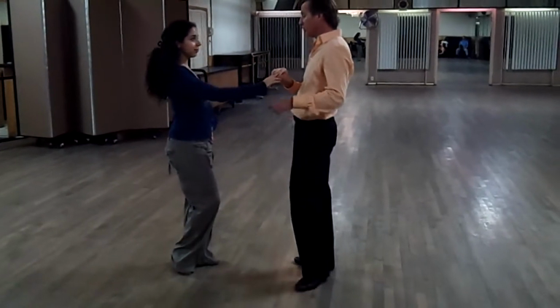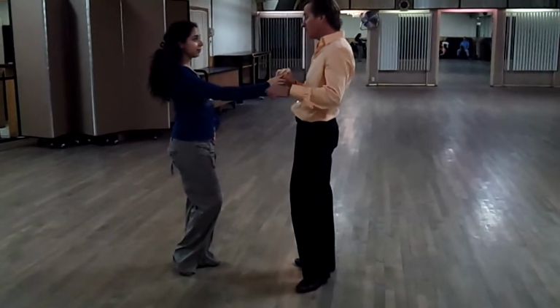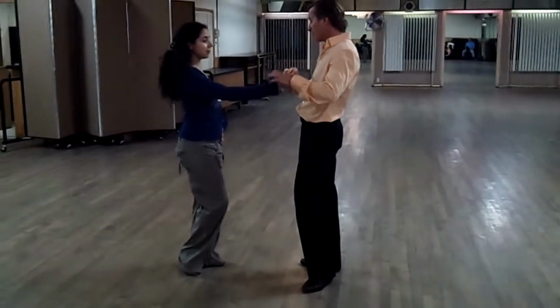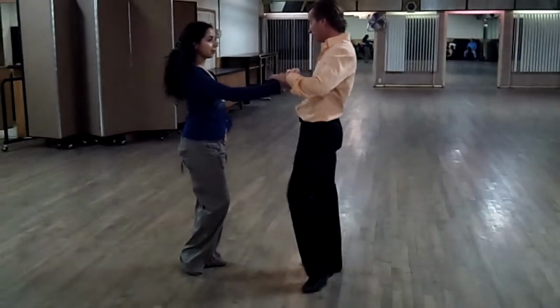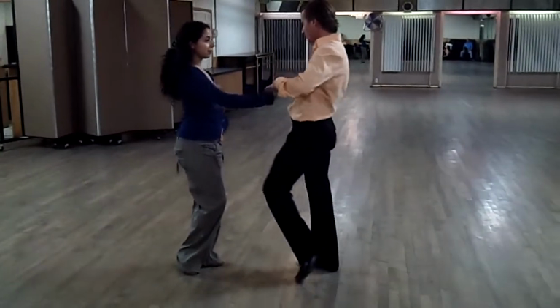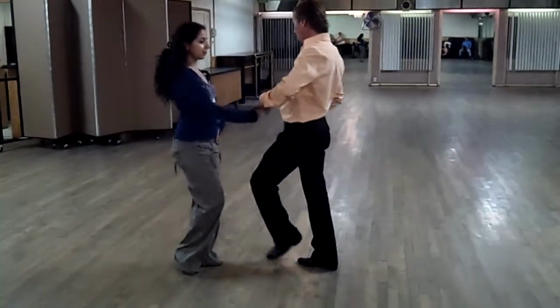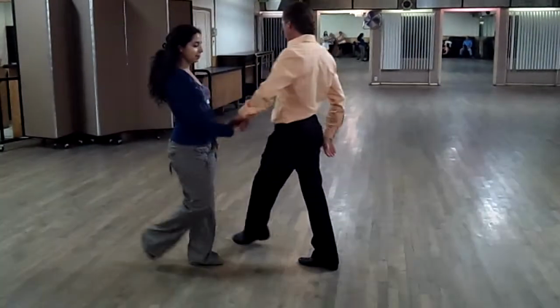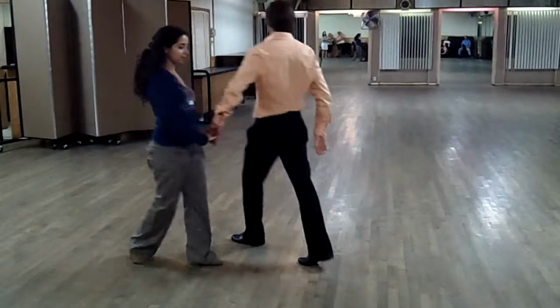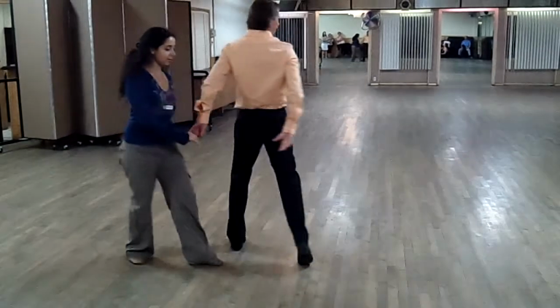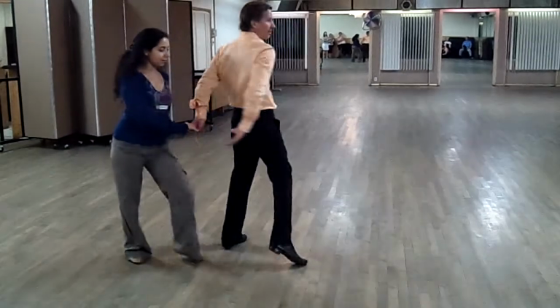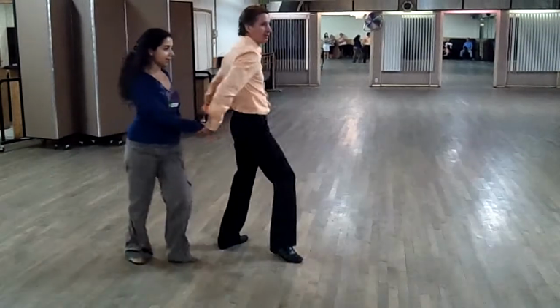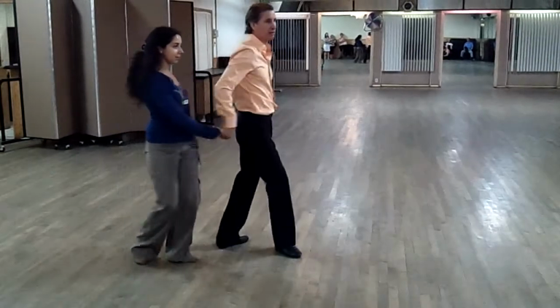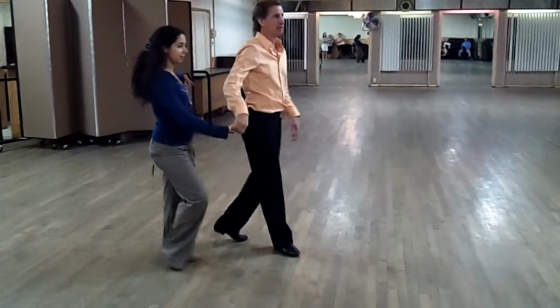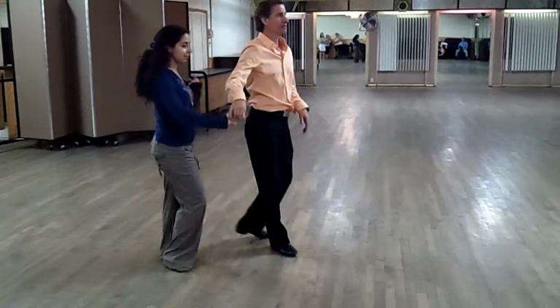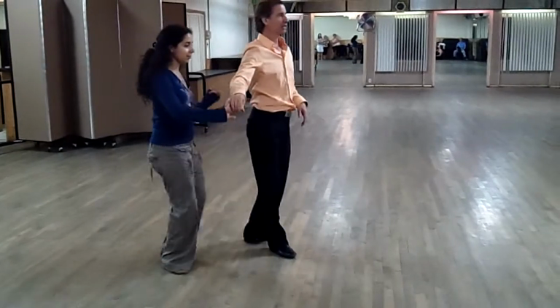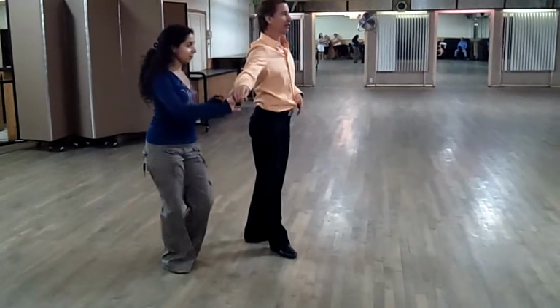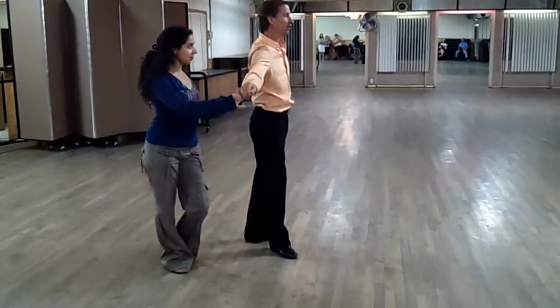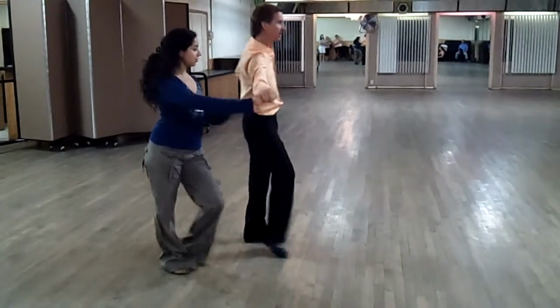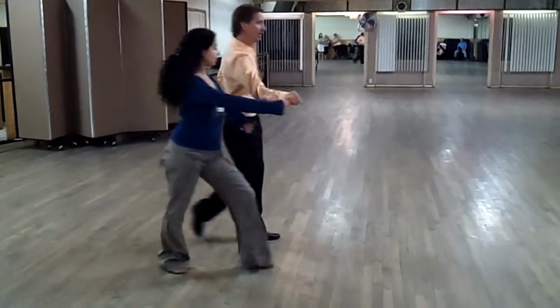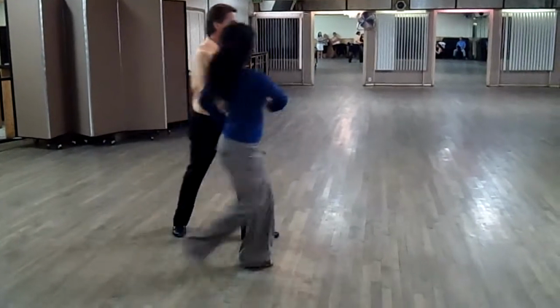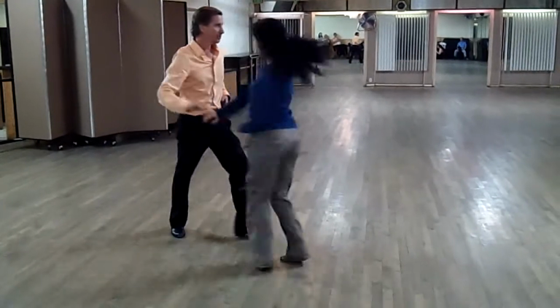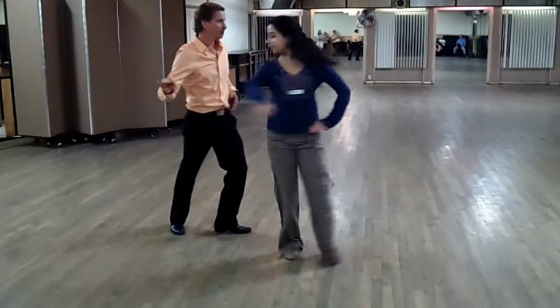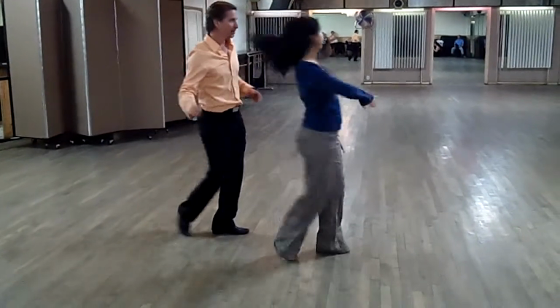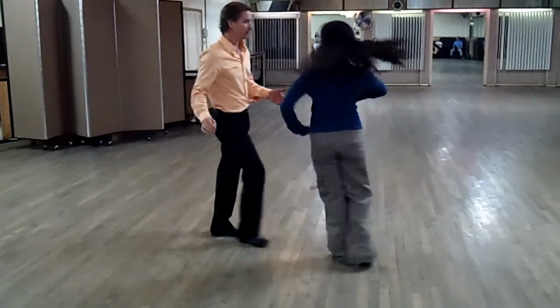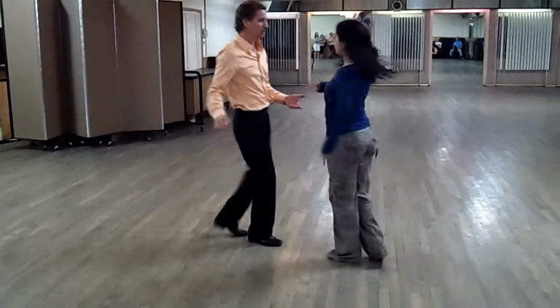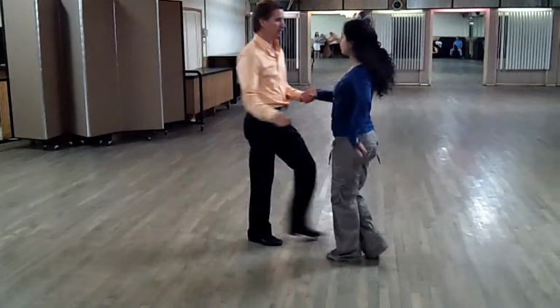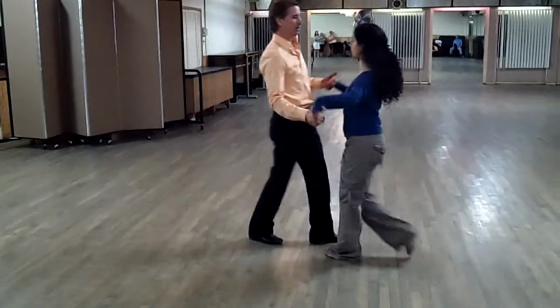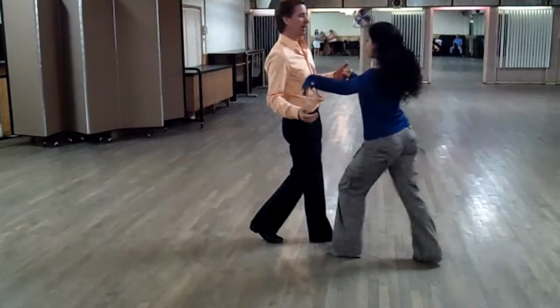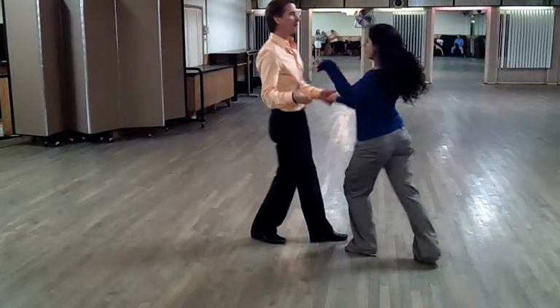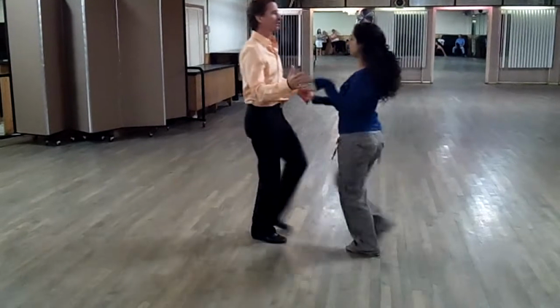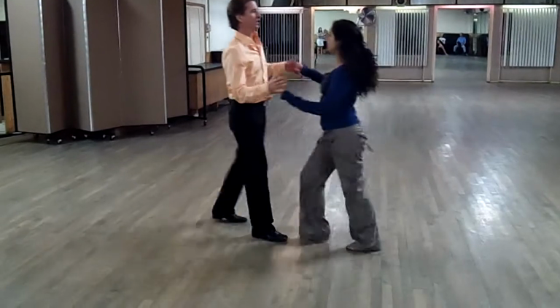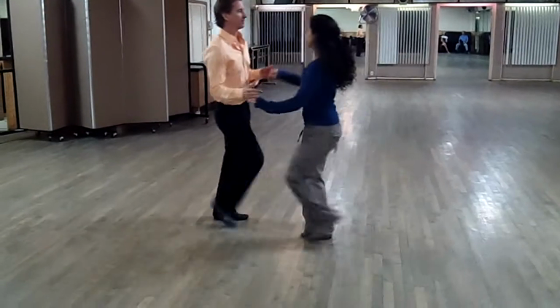Leaders, when you back pass, you step off the track to here, free spin, and we're back to the basics.